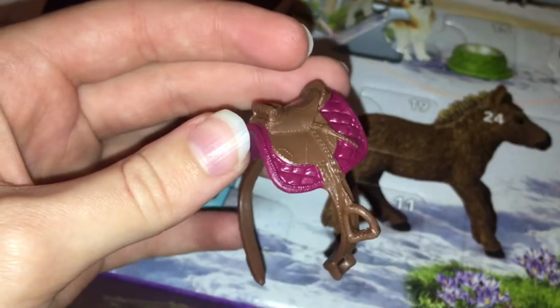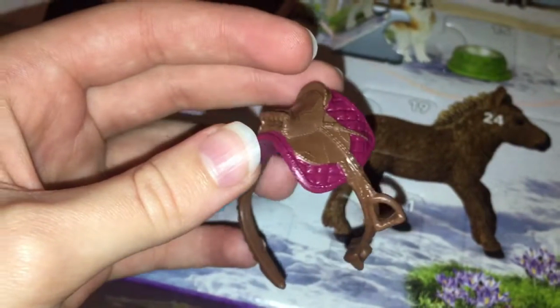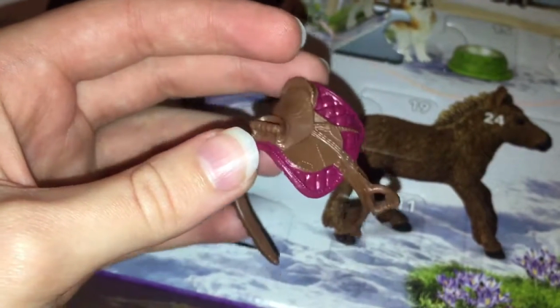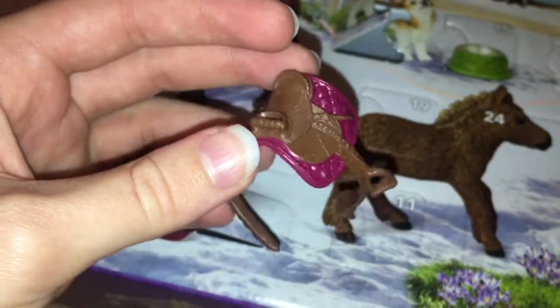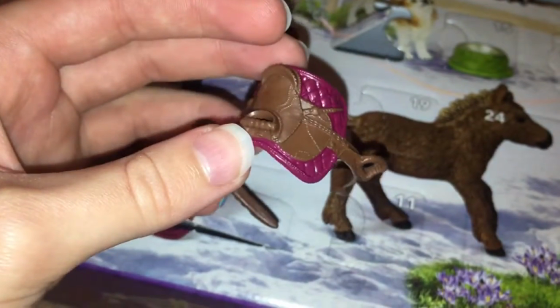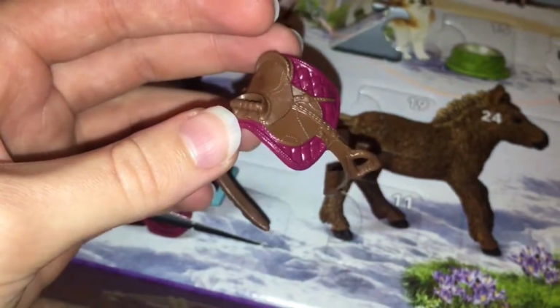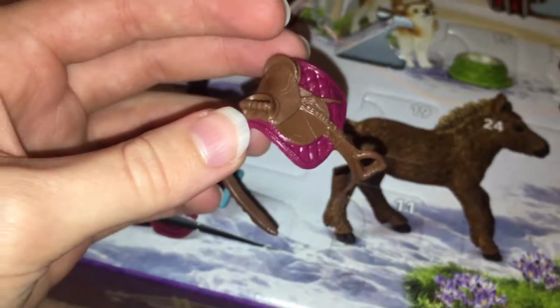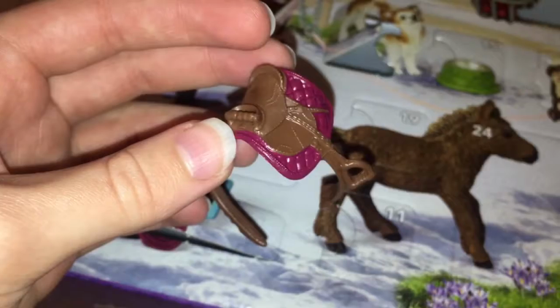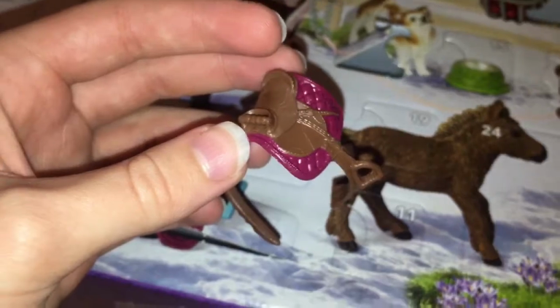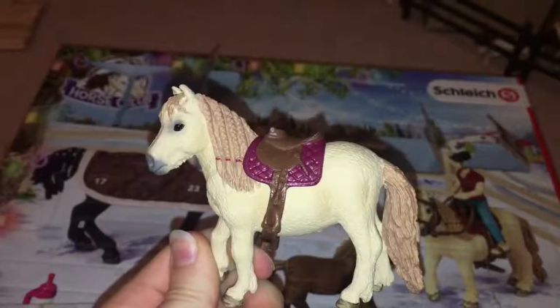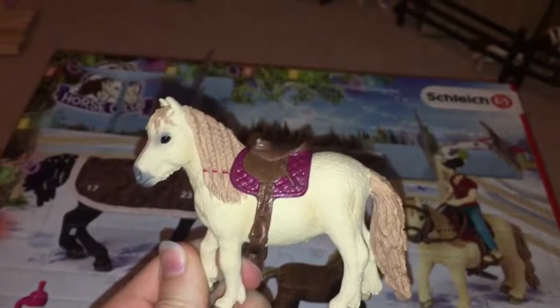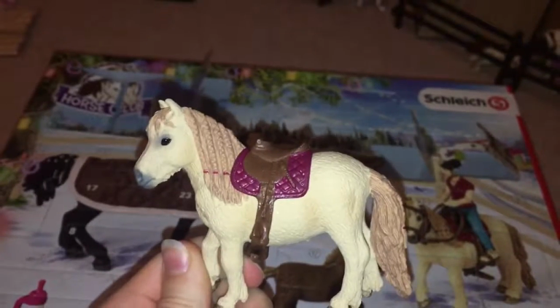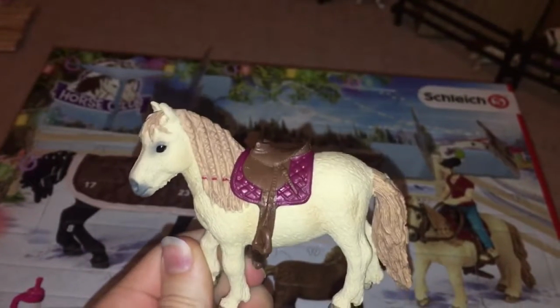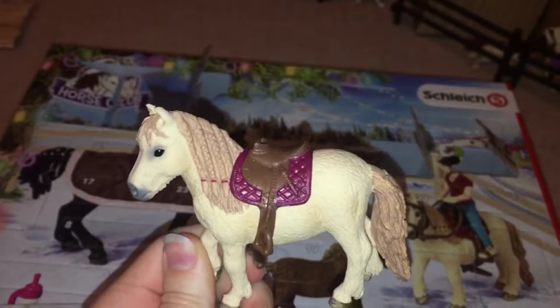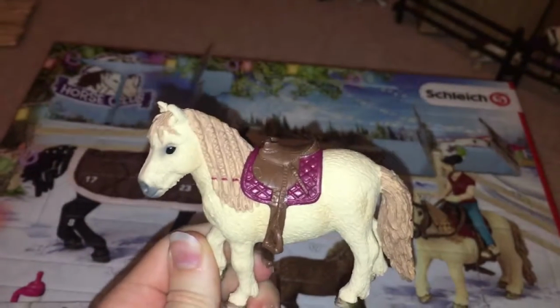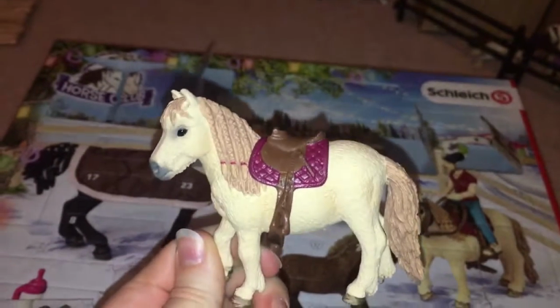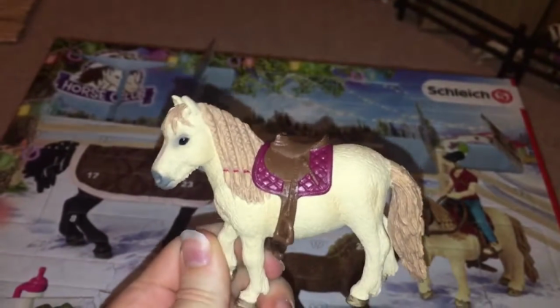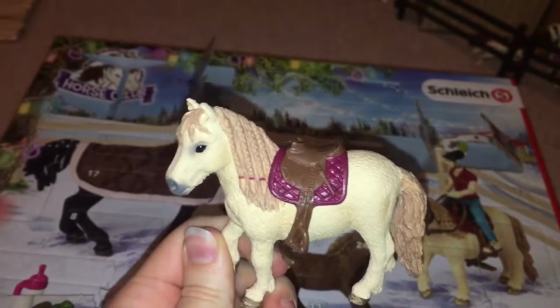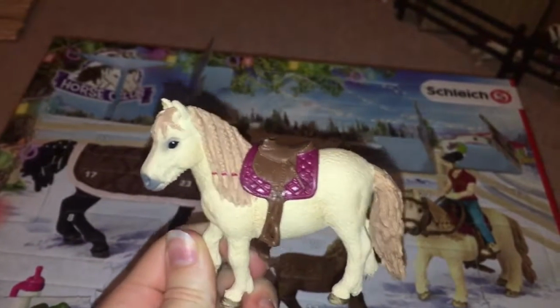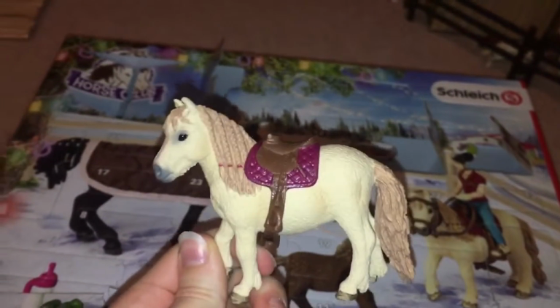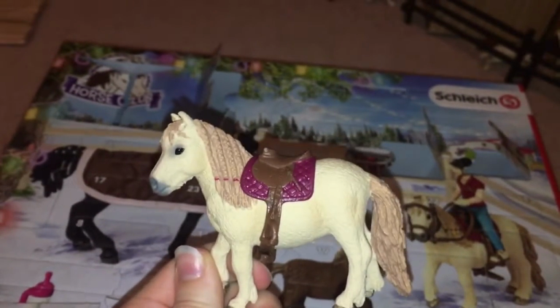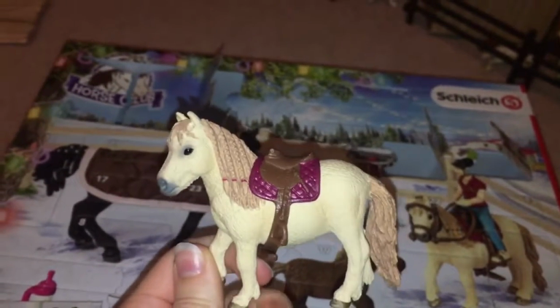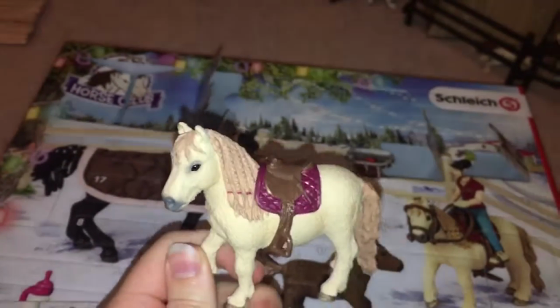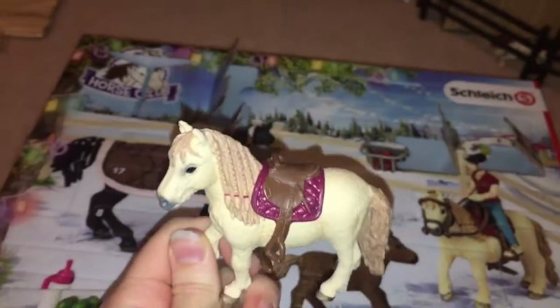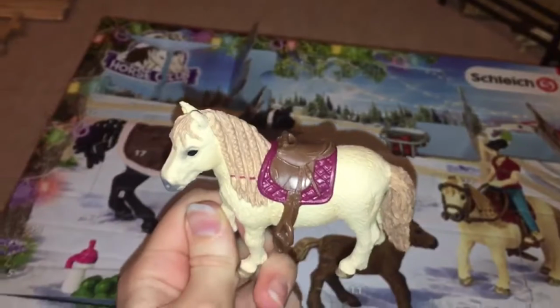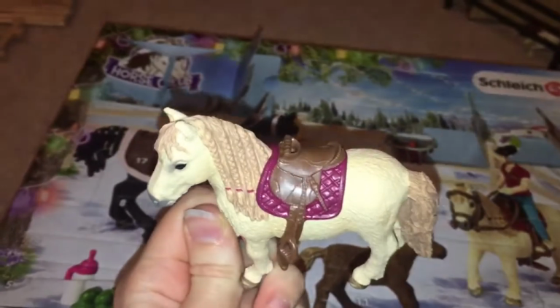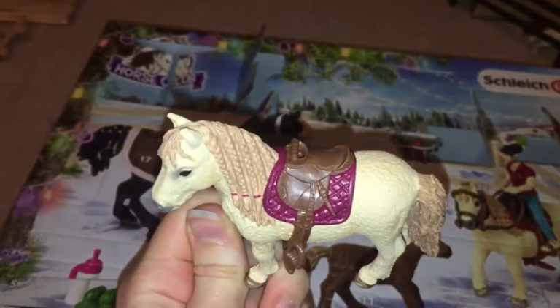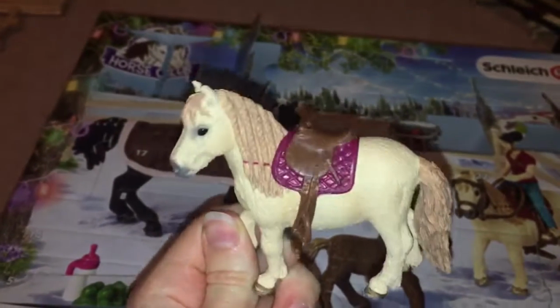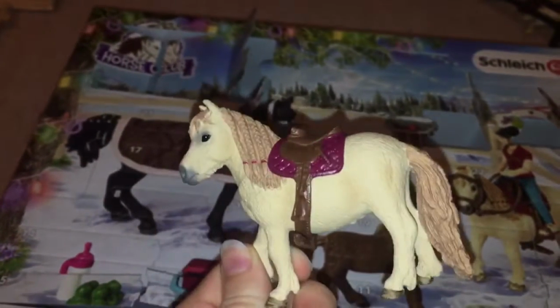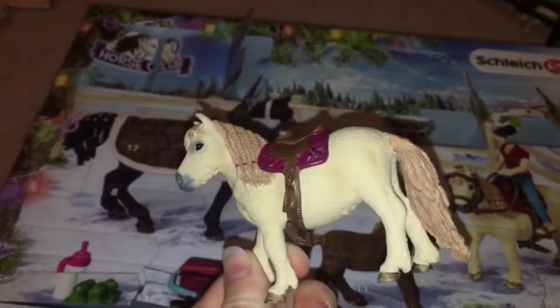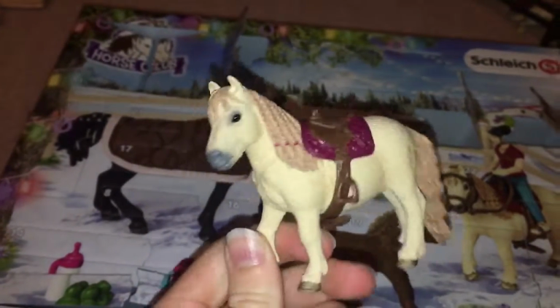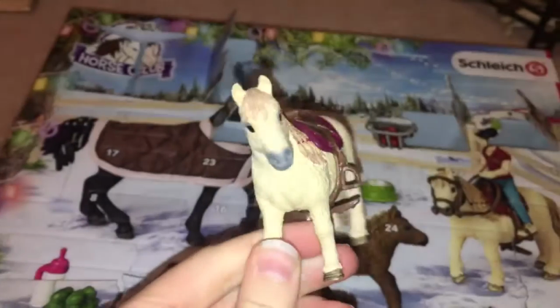So that you guys can see what it looks like on her. With the flash on it looks a little bit odd, but I'm going to keep going with it. So this is the saddle on the mare.